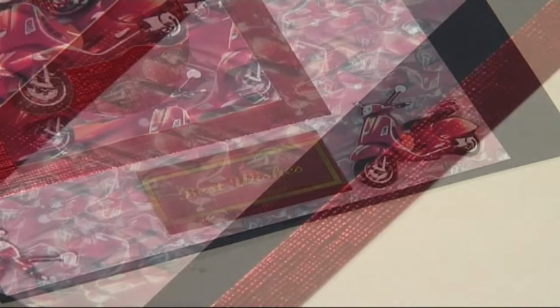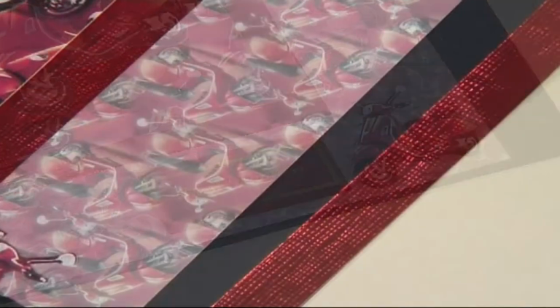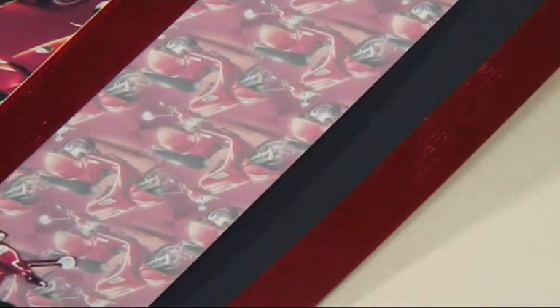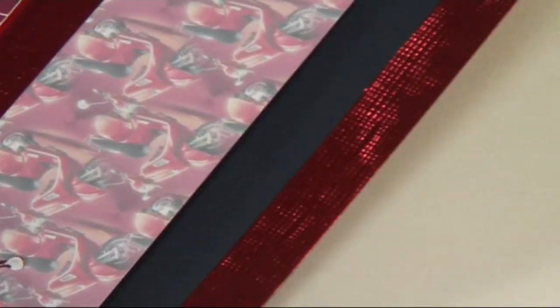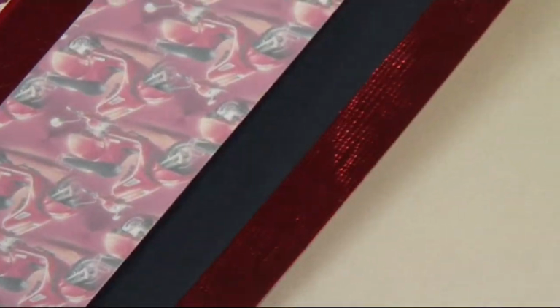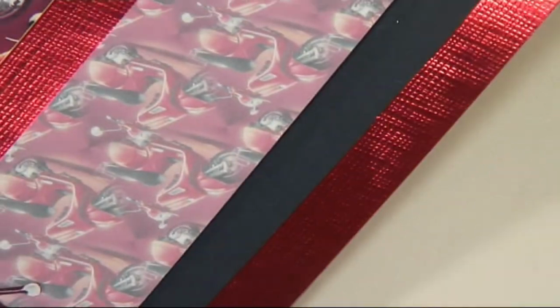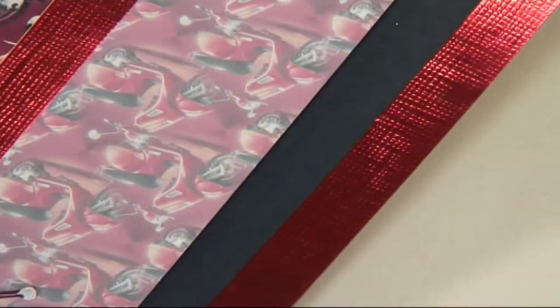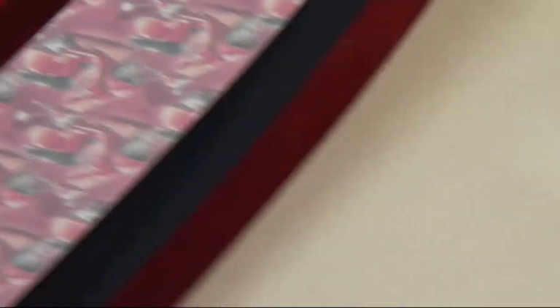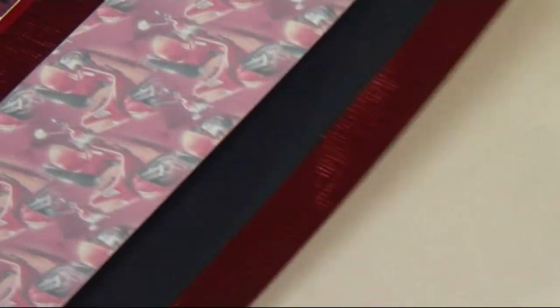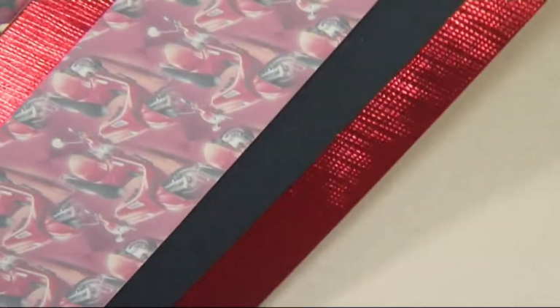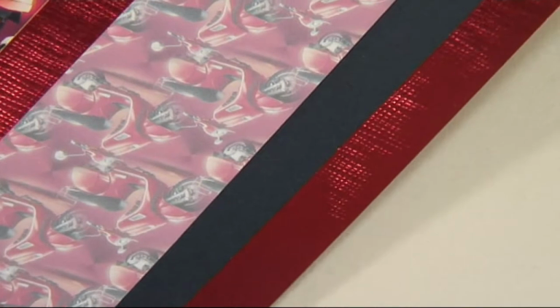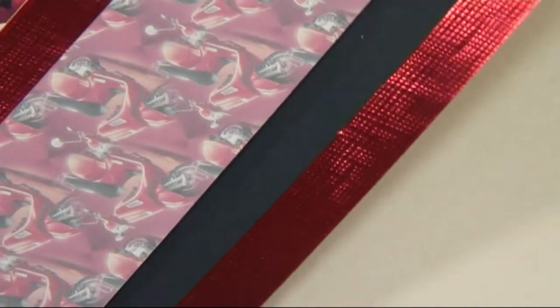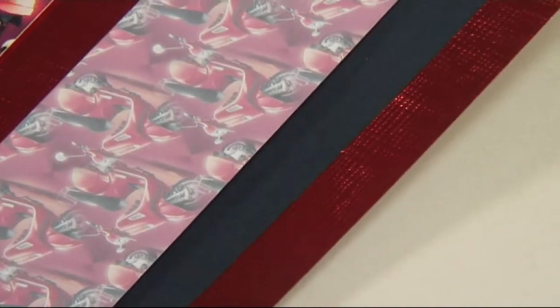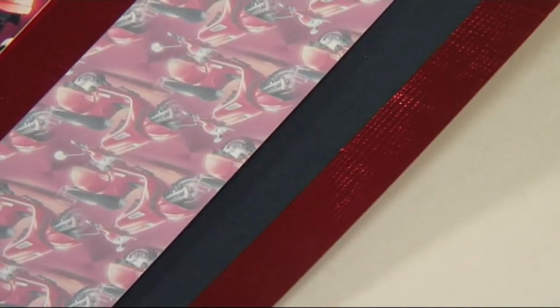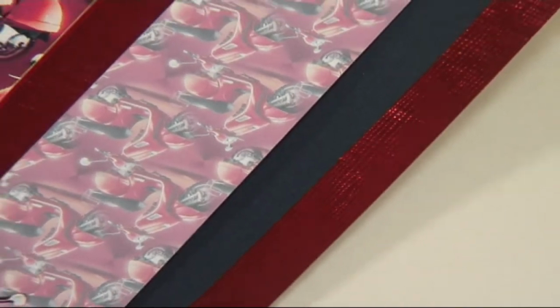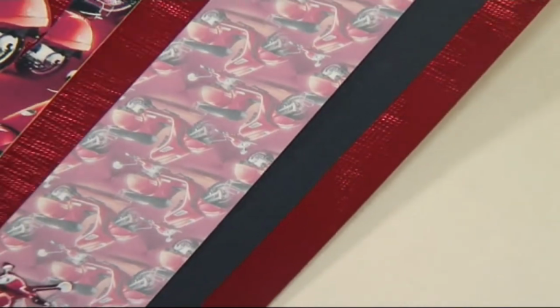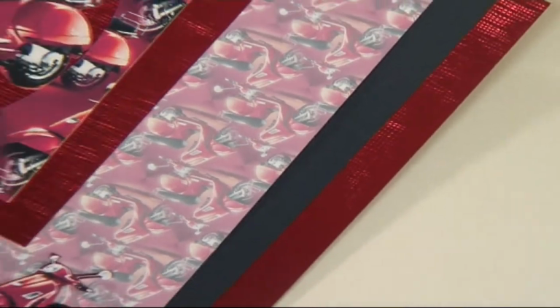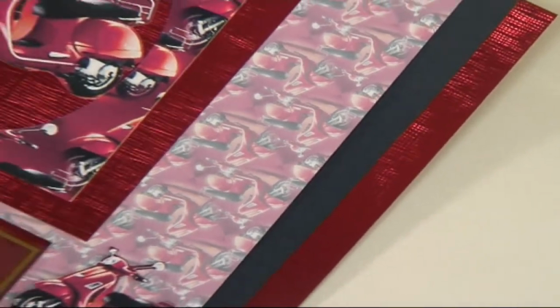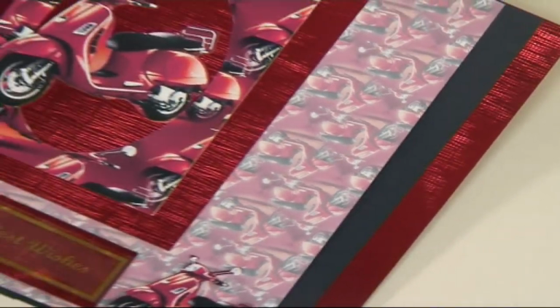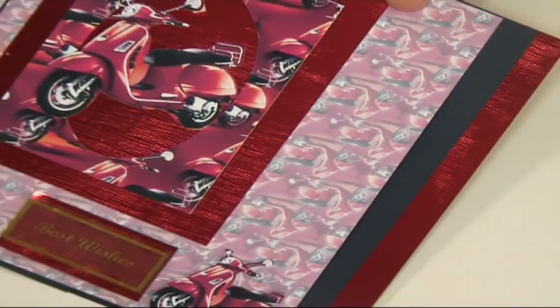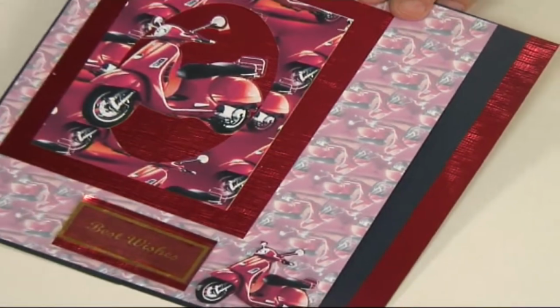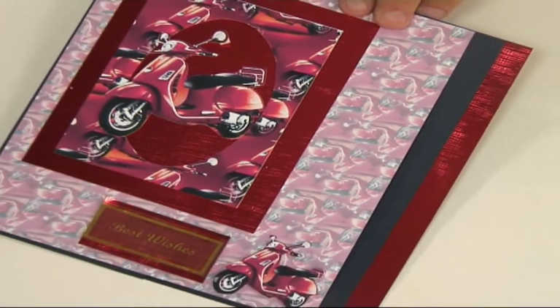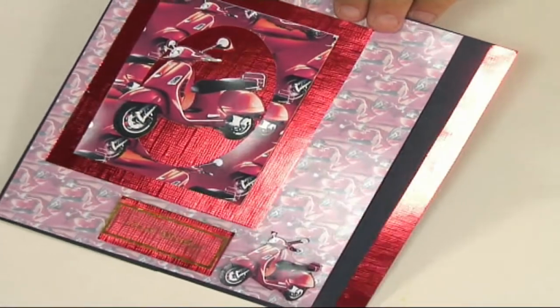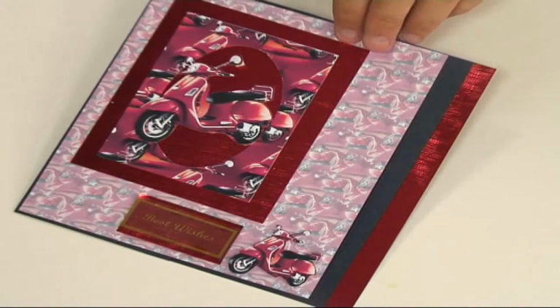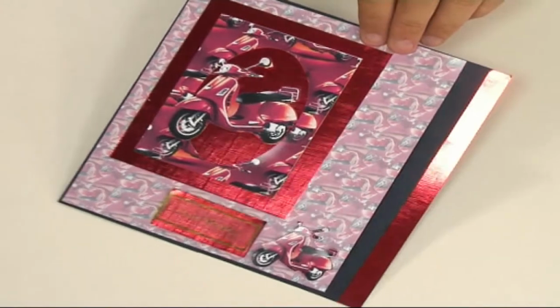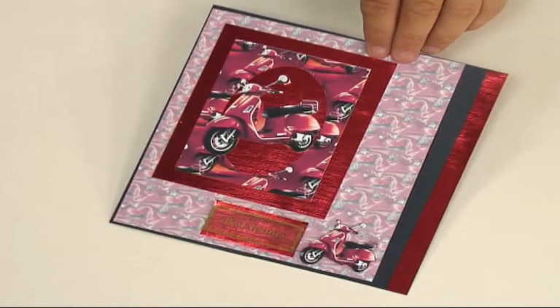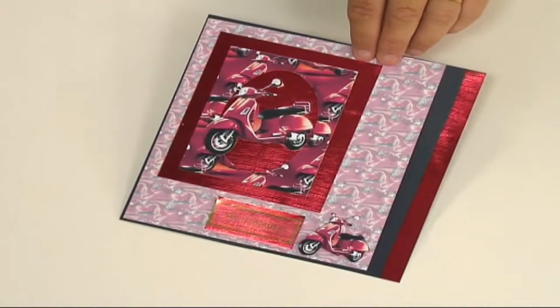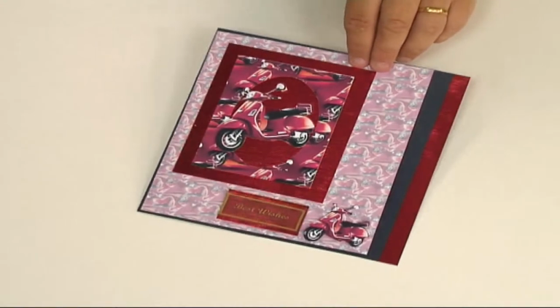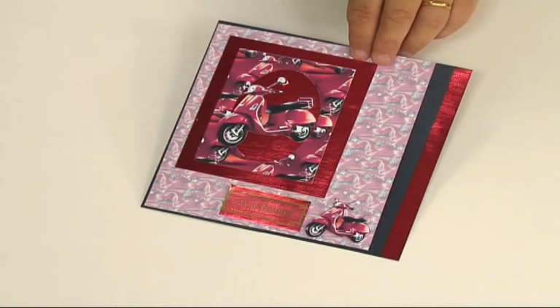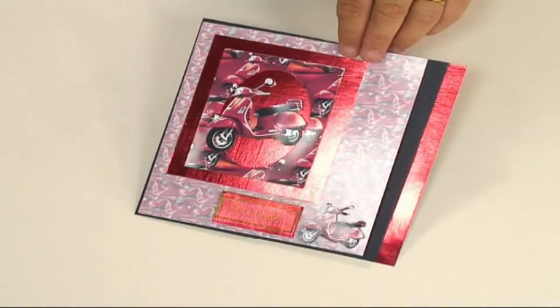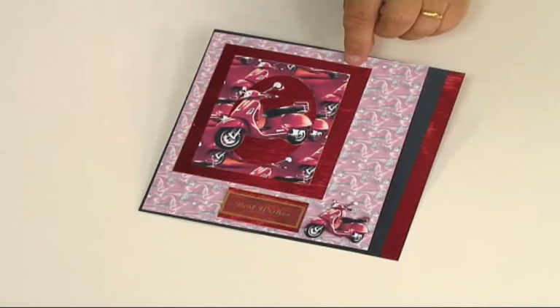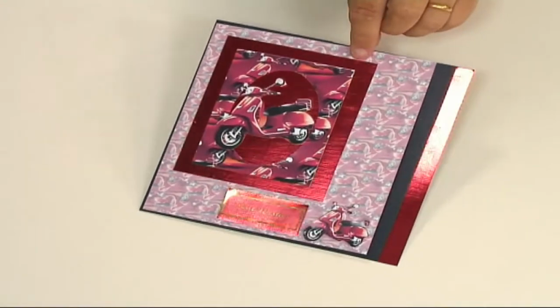I've also cut out a long strip of the beautiful red metallic card and I've just stuck that down the edge of the card, and I think that just finishes that off beautifully. And there's your finished card.